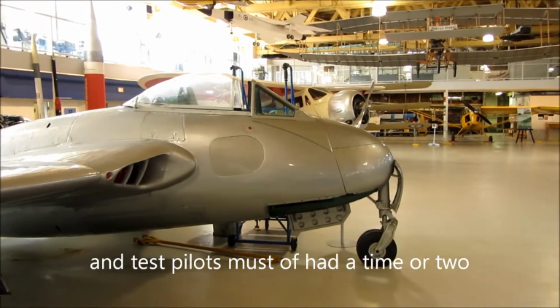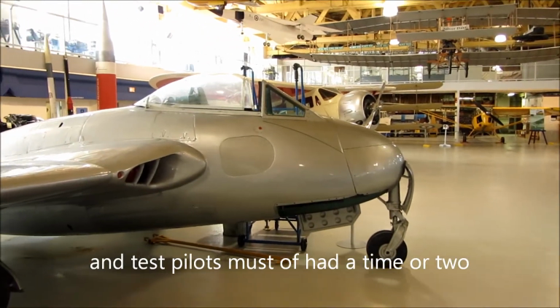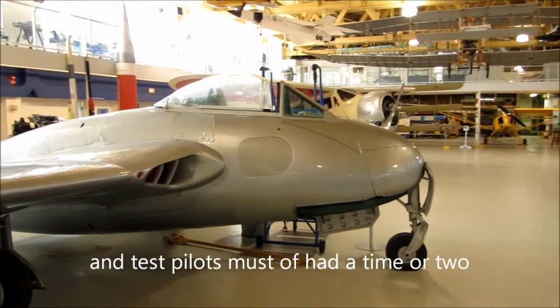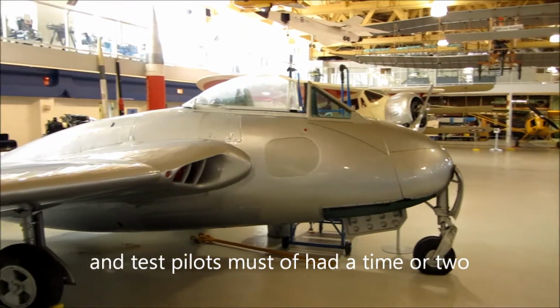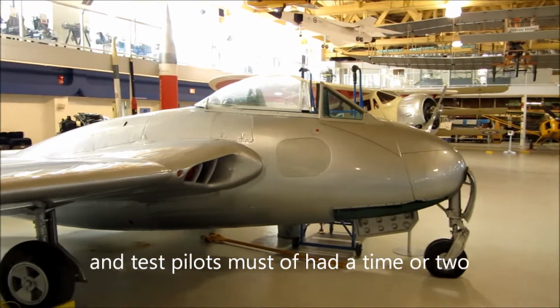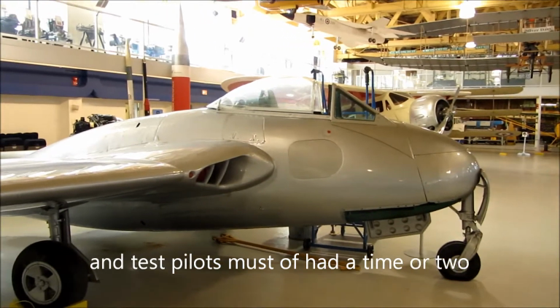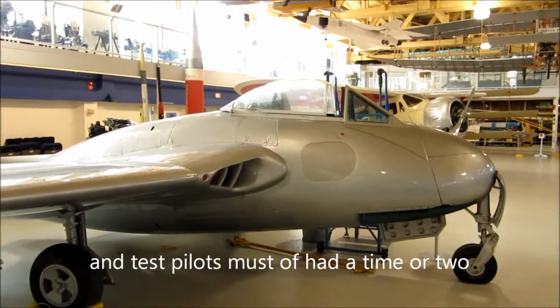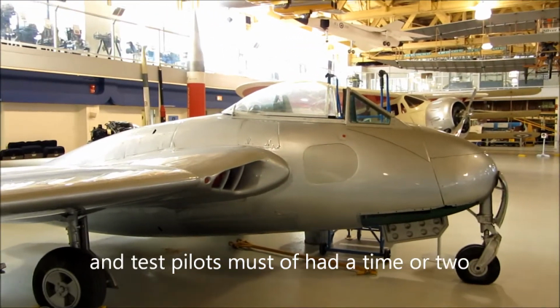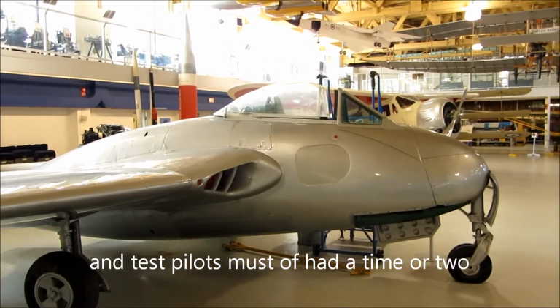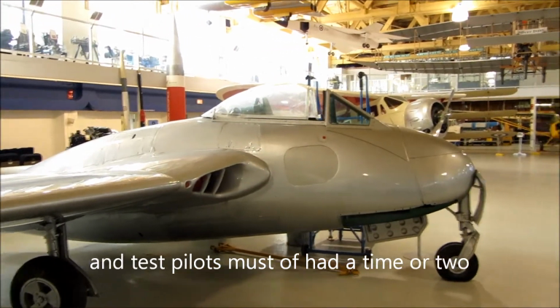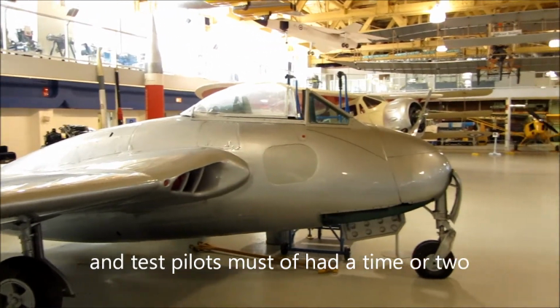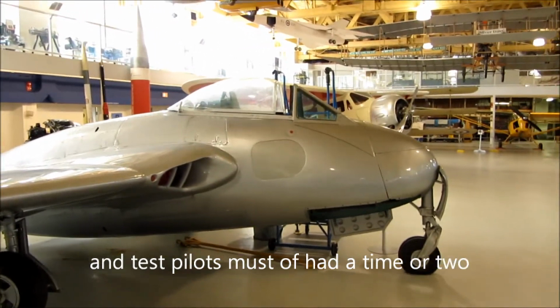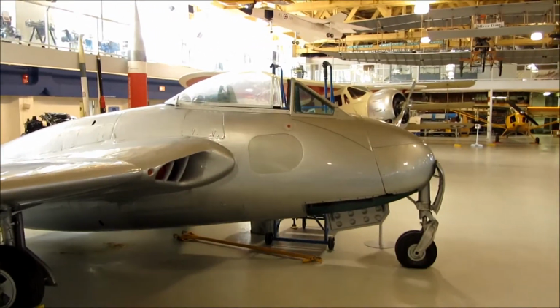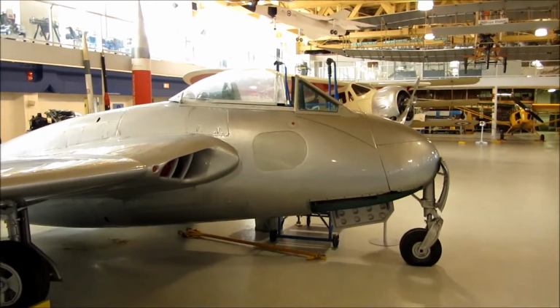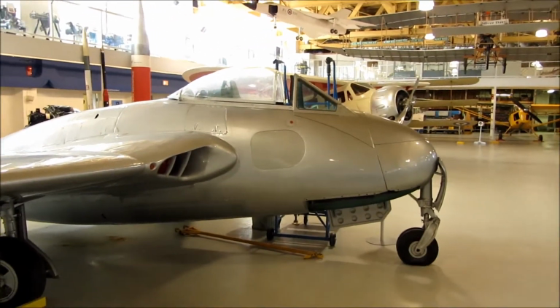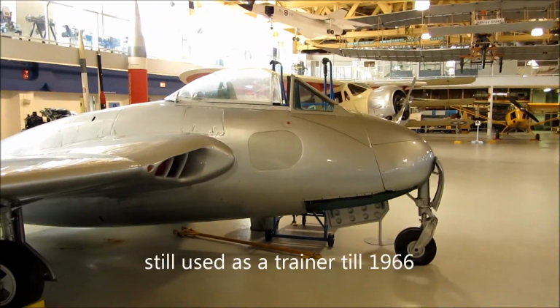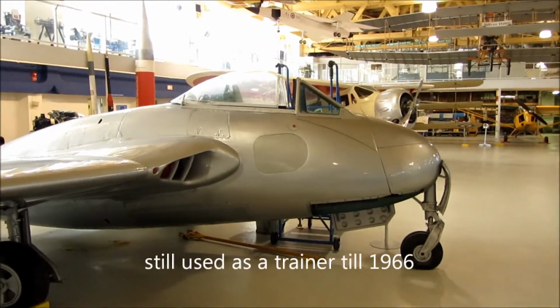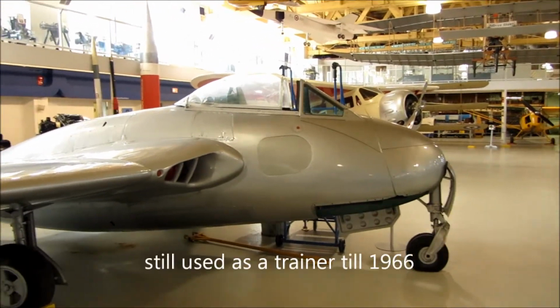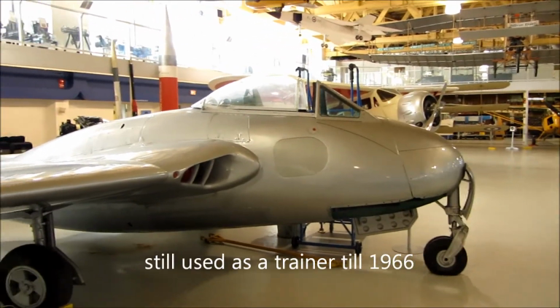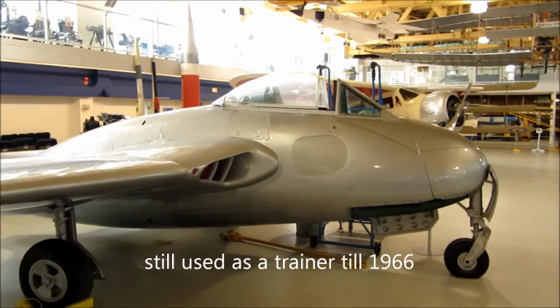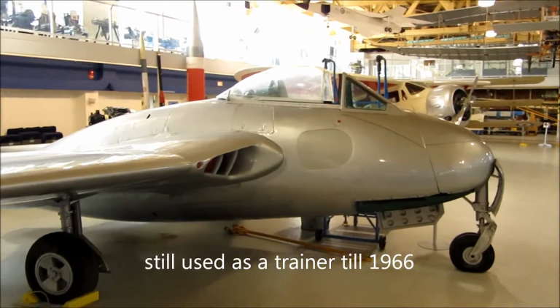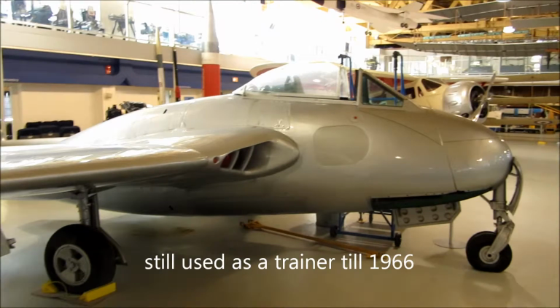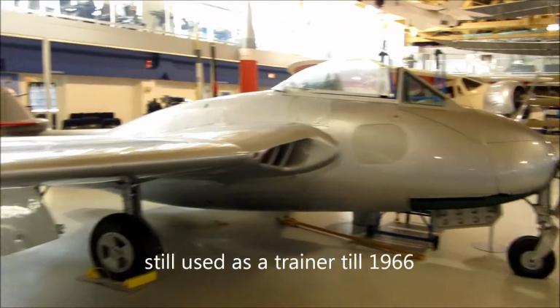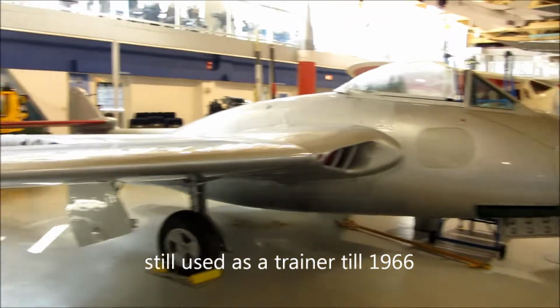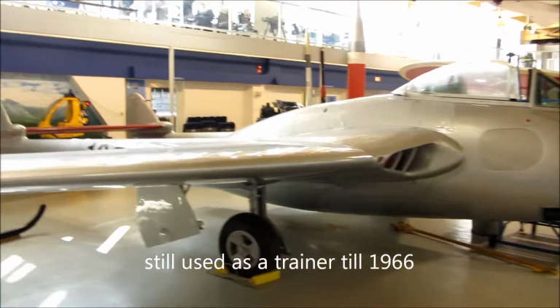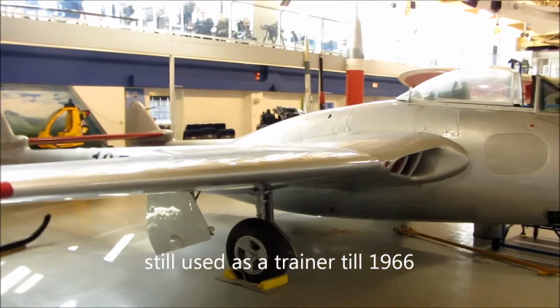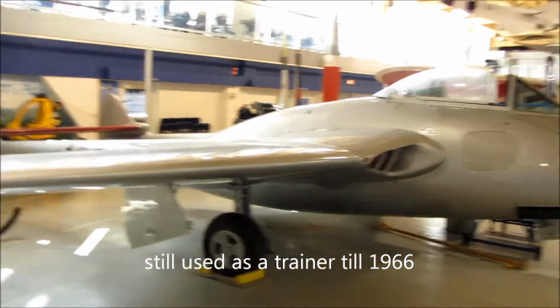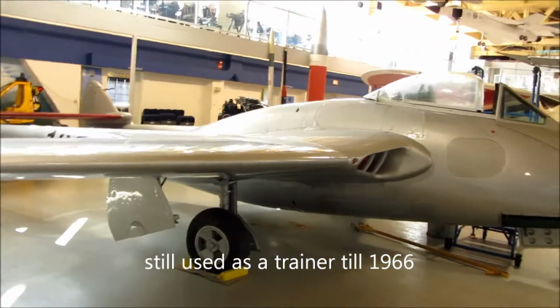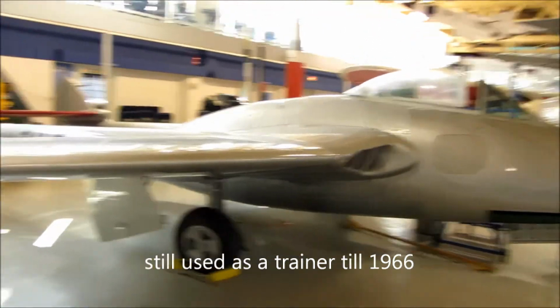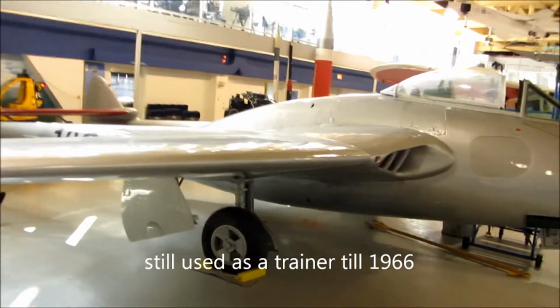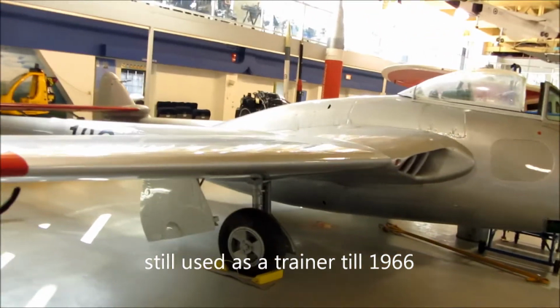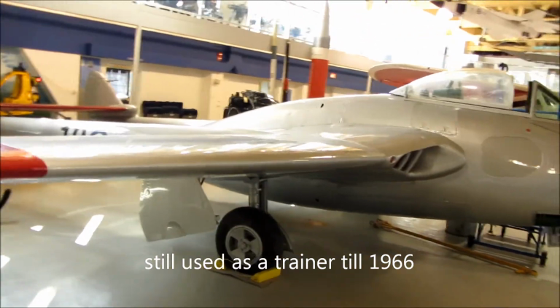There it is — amazing. Built in 1942 or 1943 or something like that. They were actually put into service, I think, in 1944.